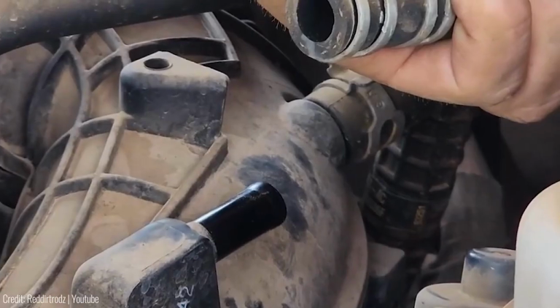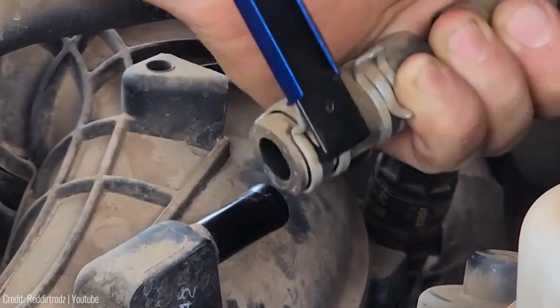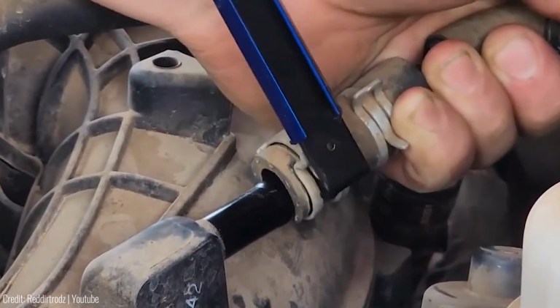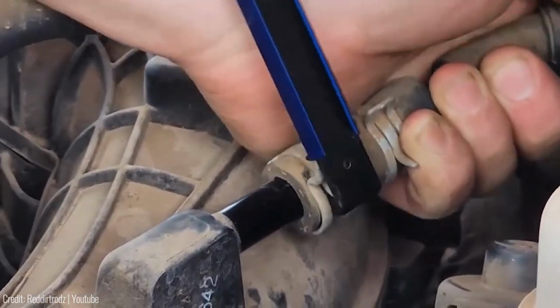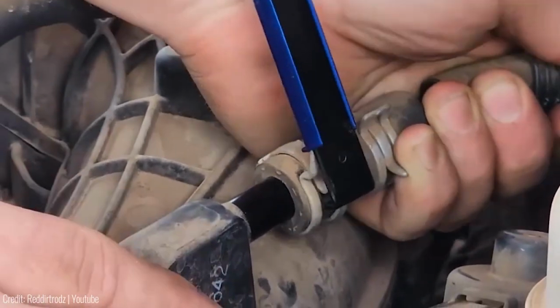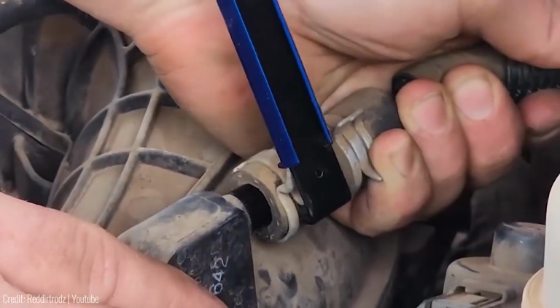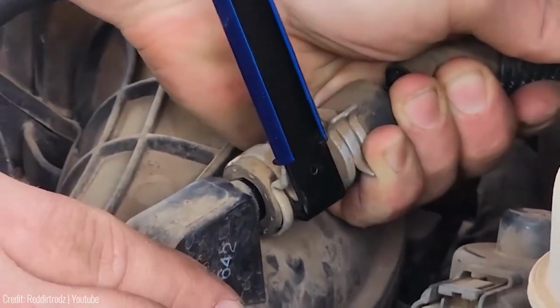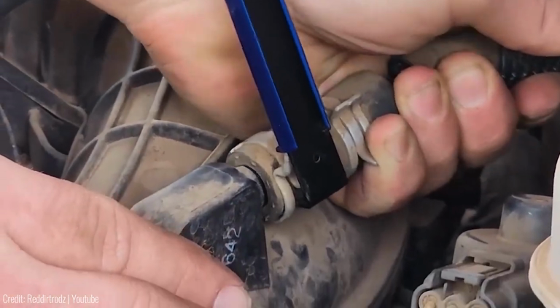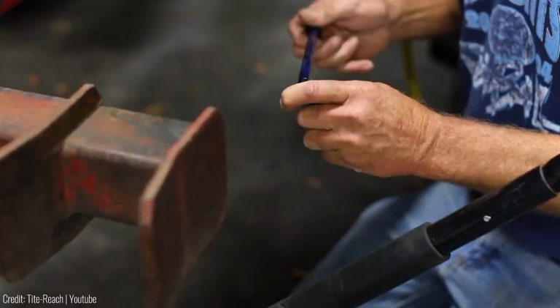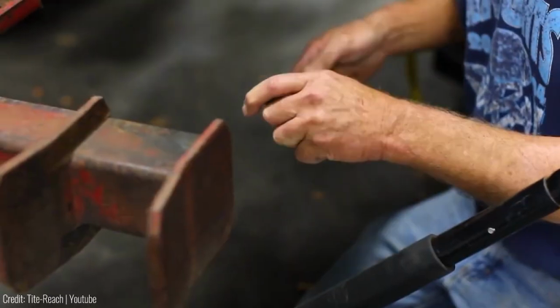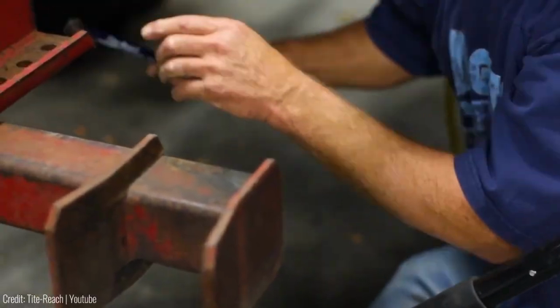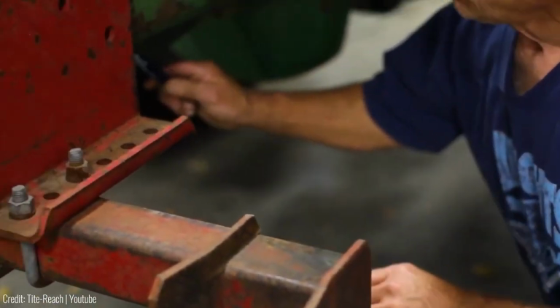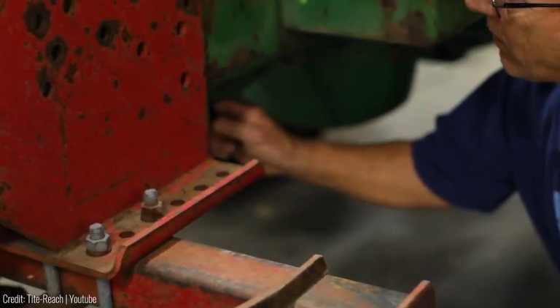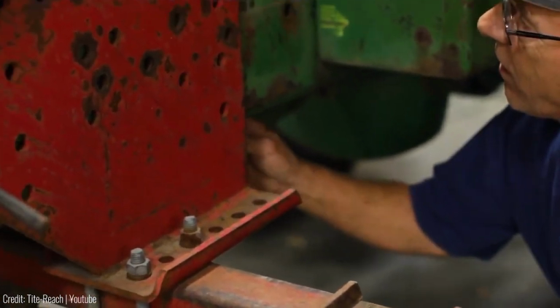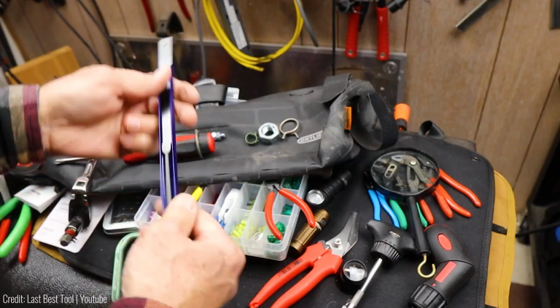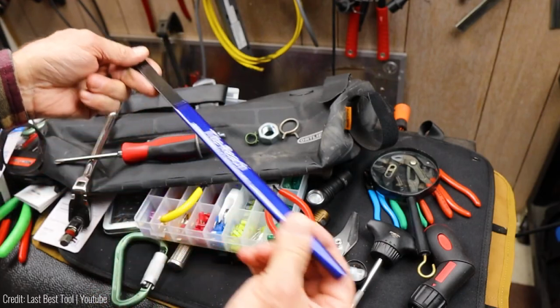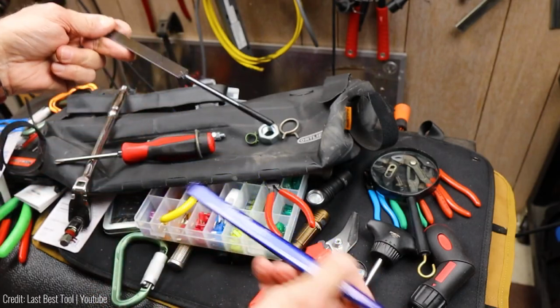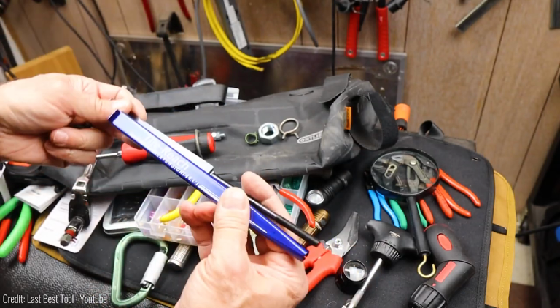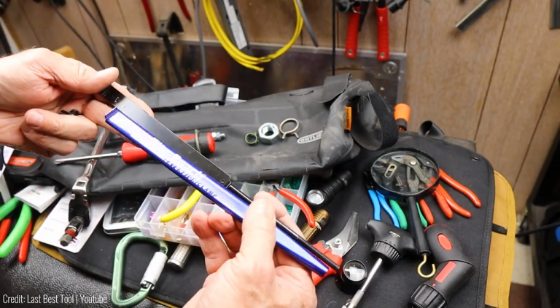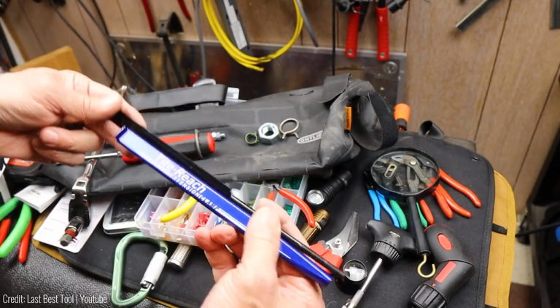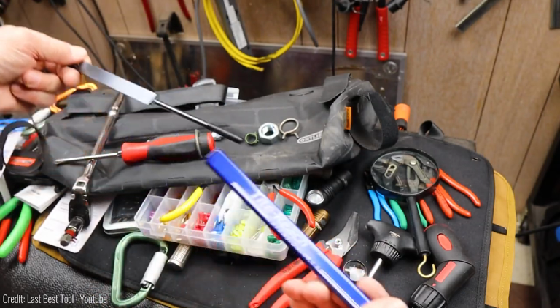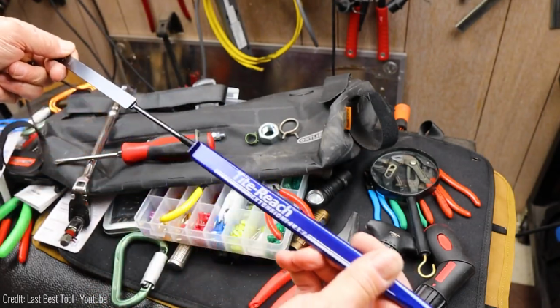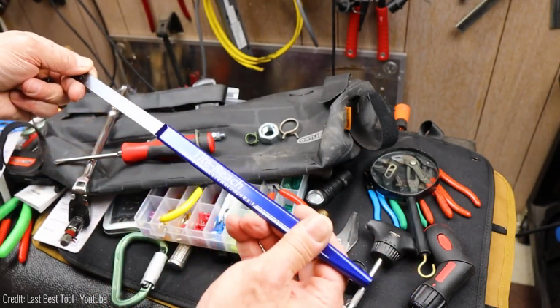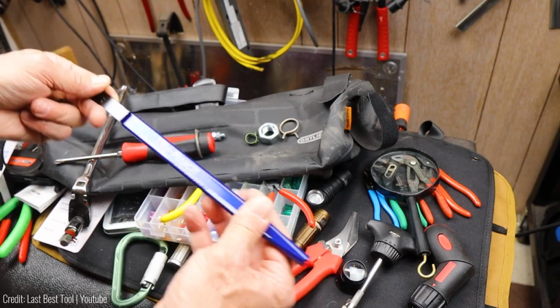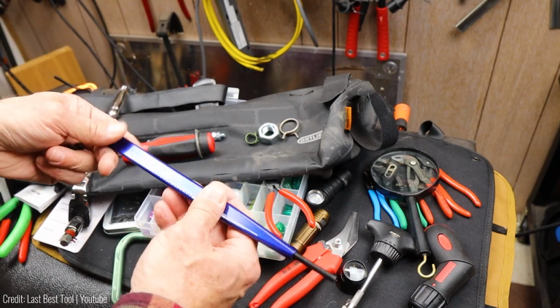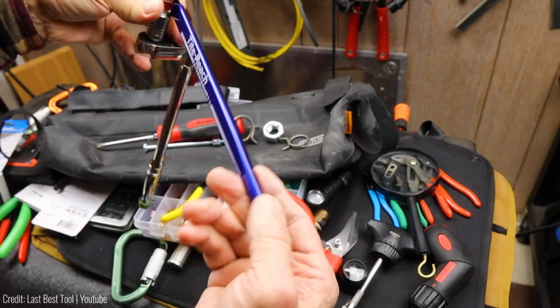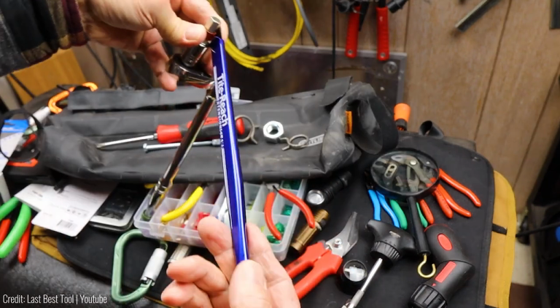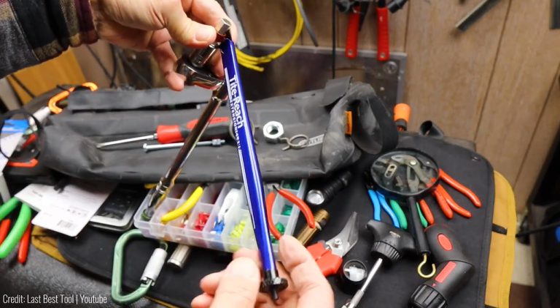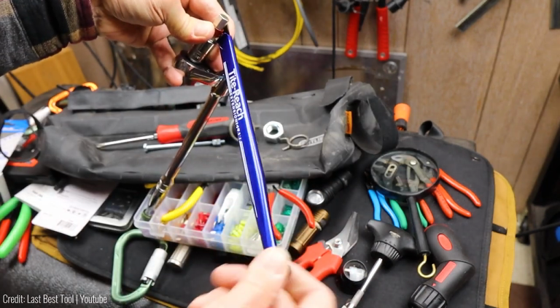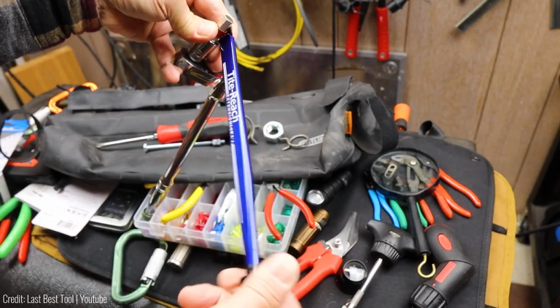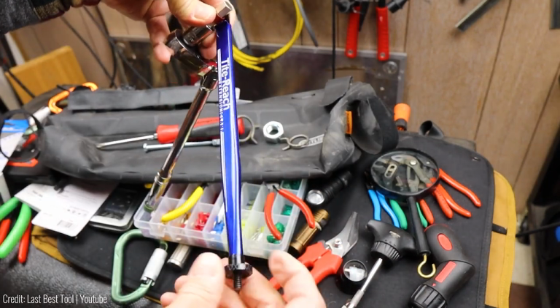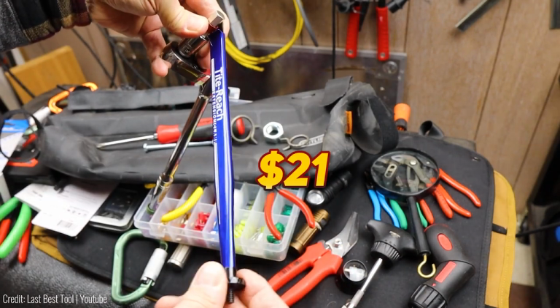The Tightreach extension clamp has been used in a wide range of applications, from auto body repair to airline maintenance. It's the go-to option for professionals and a fantastic addition to anyone's toolbox. You can grab yours on their official website today for just $21.